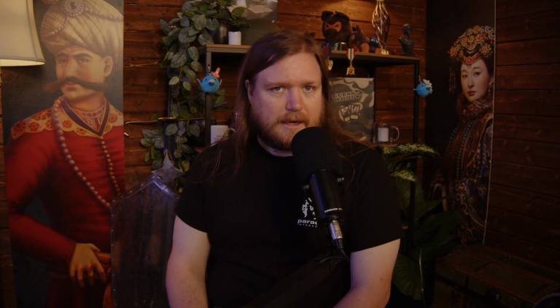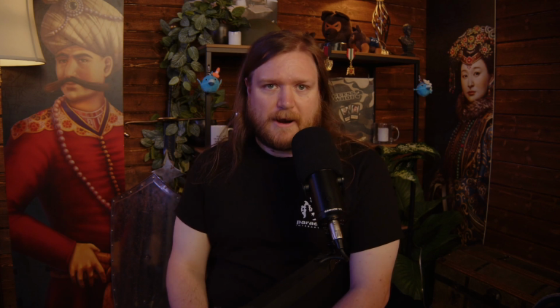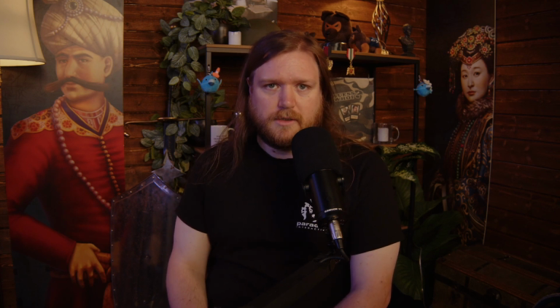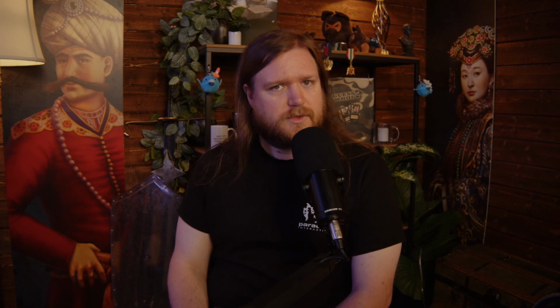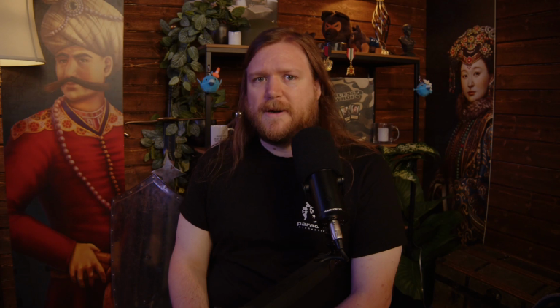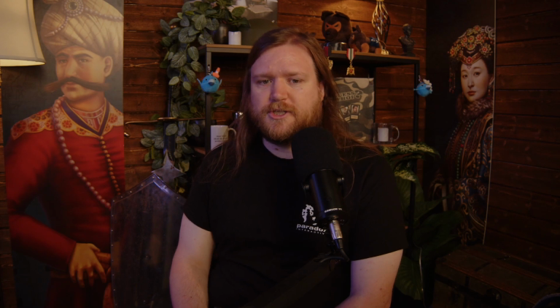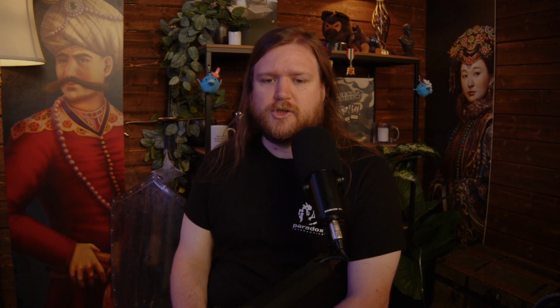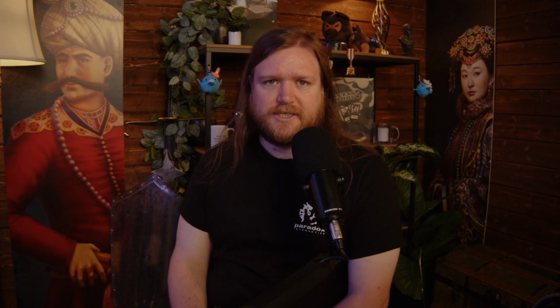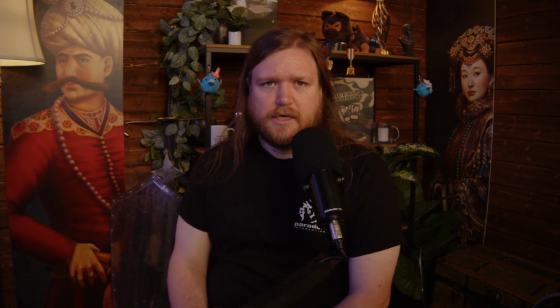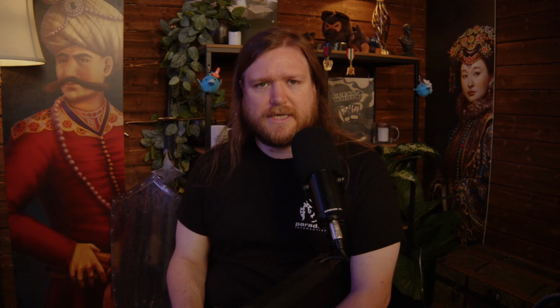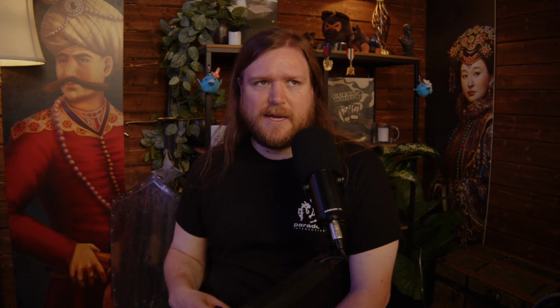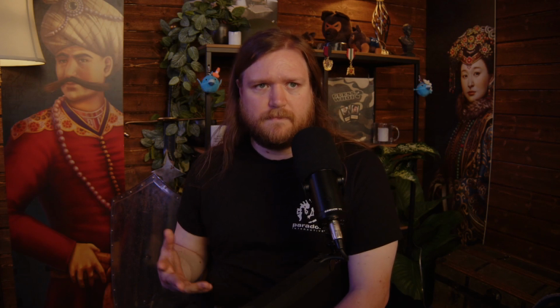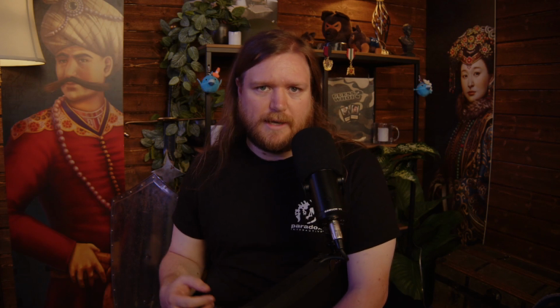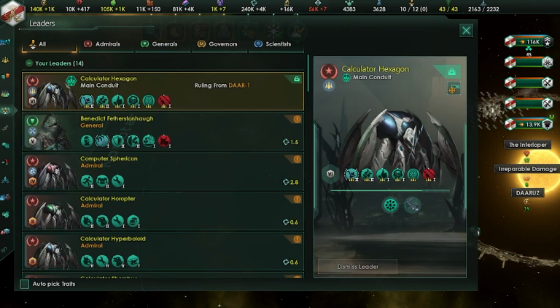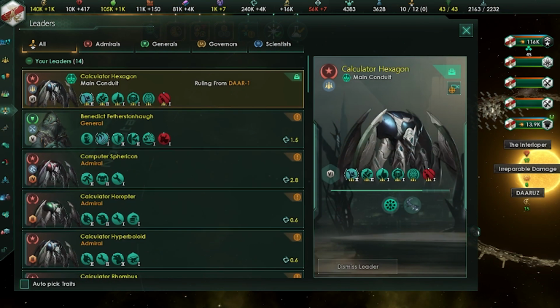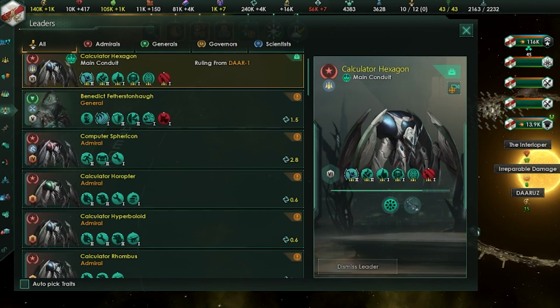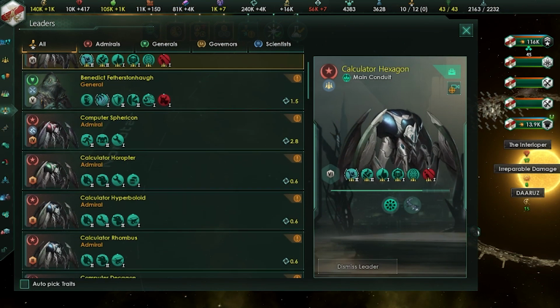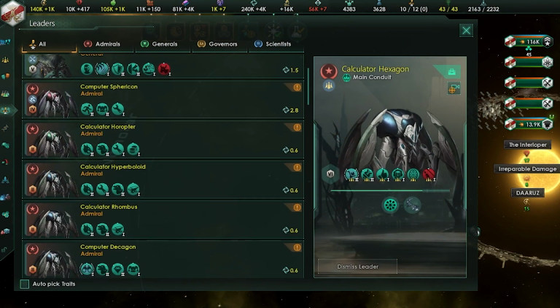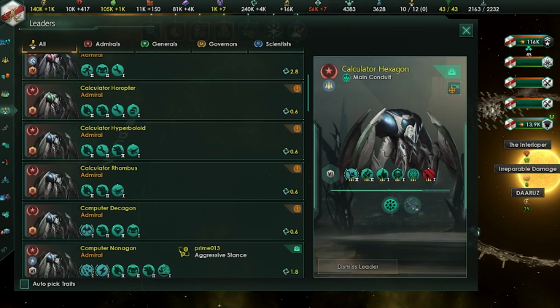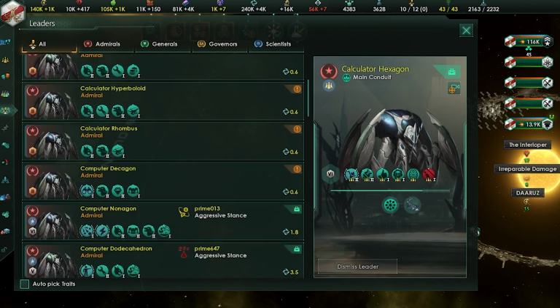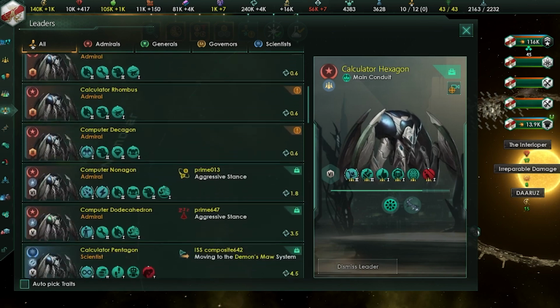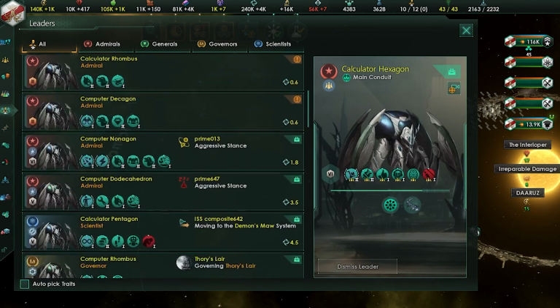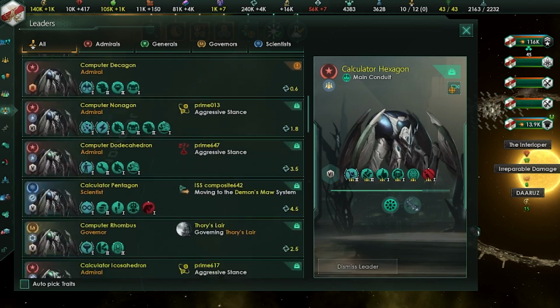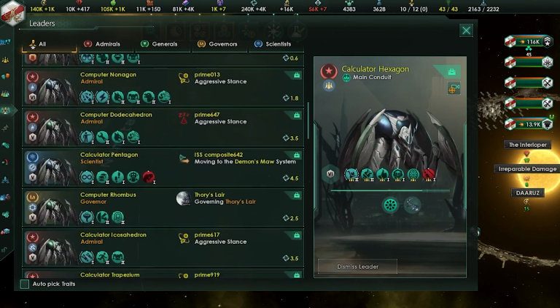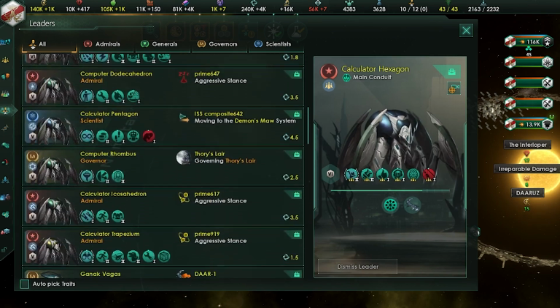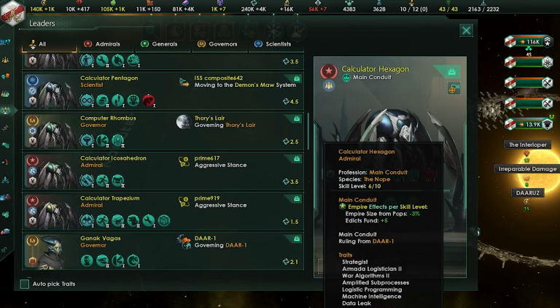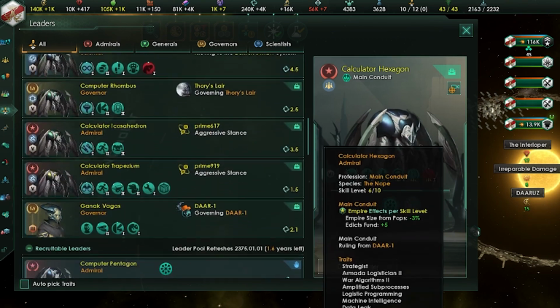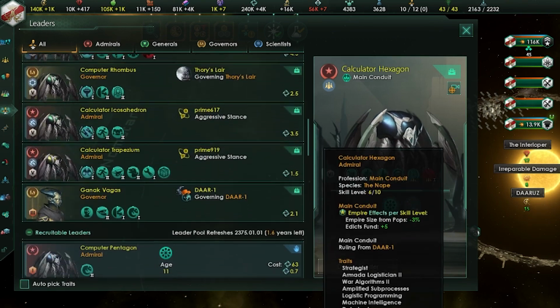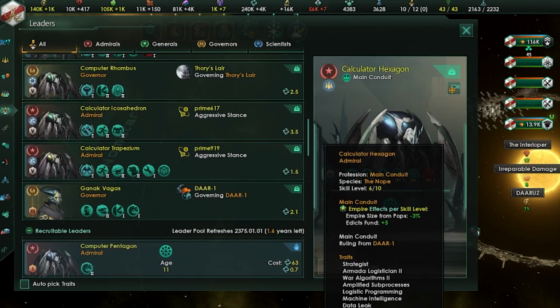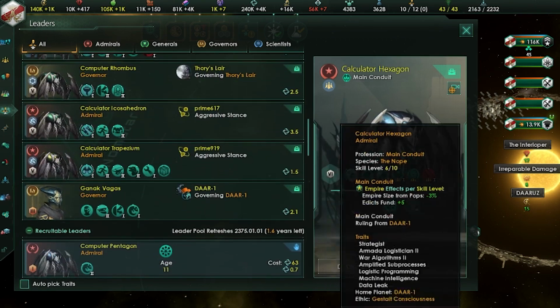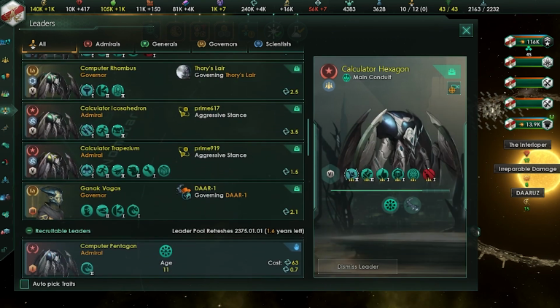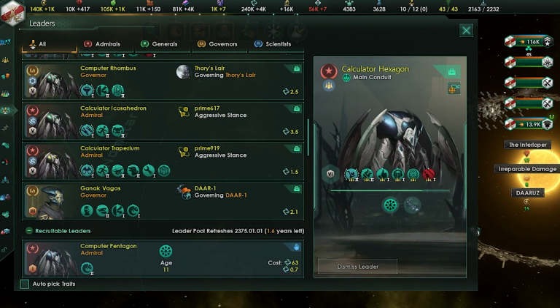Galactic Paragons is all about strategic choice. Do you want to have many low-level leaders, or perhaps one or two extremely powerful ones? Even when picking the leader traits themselves, there is a strategic choice.